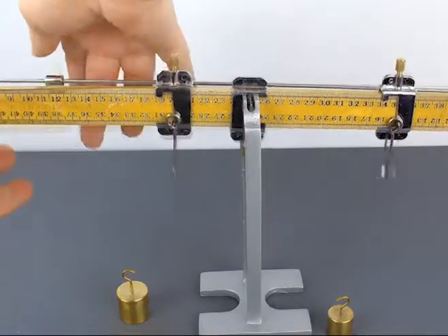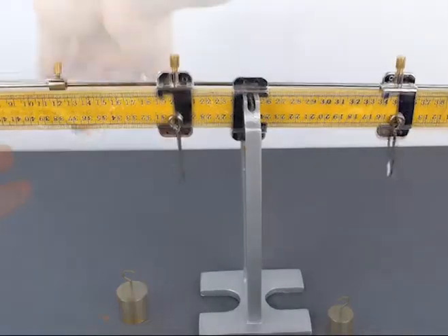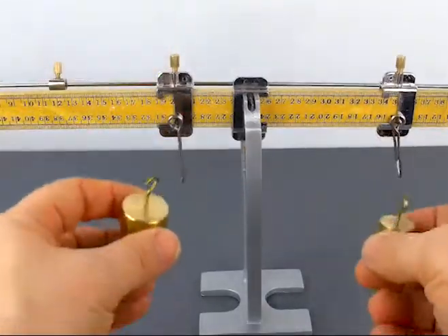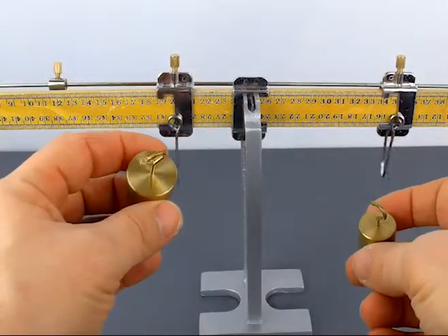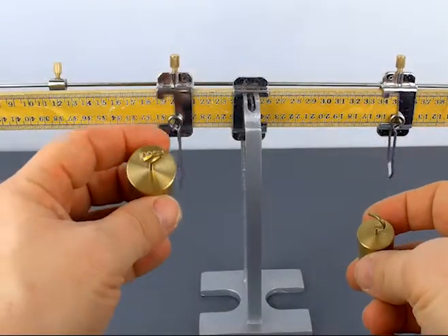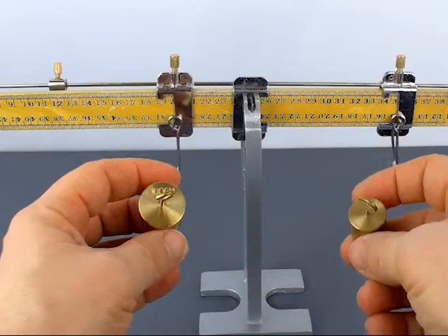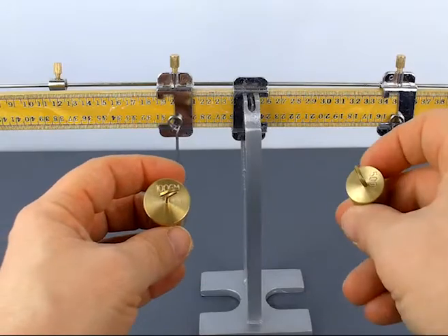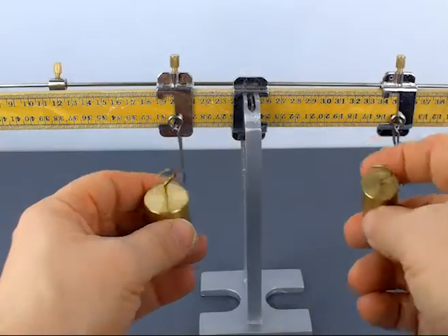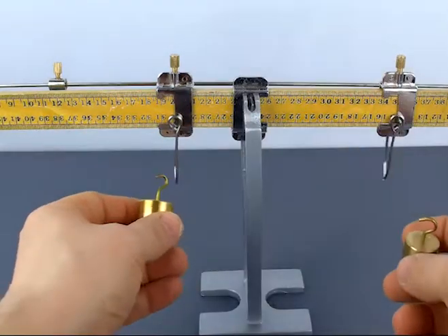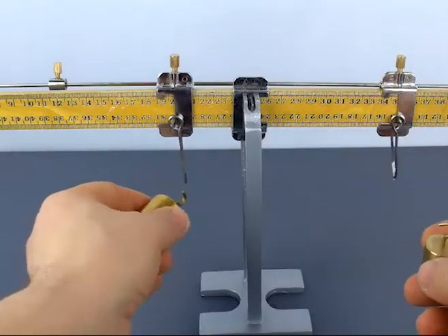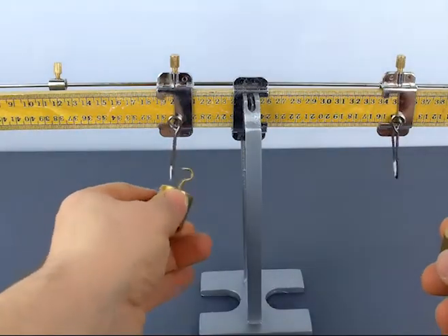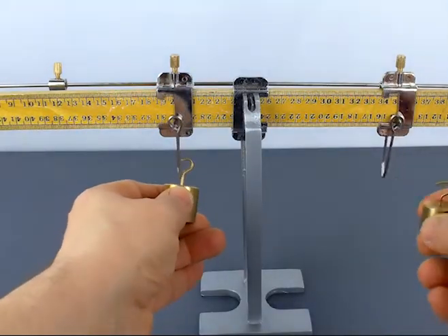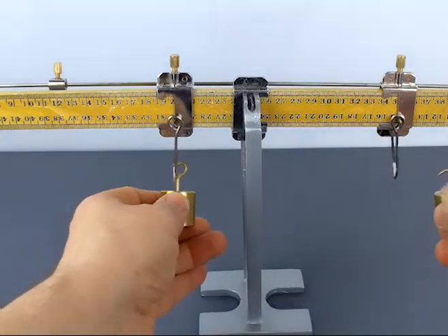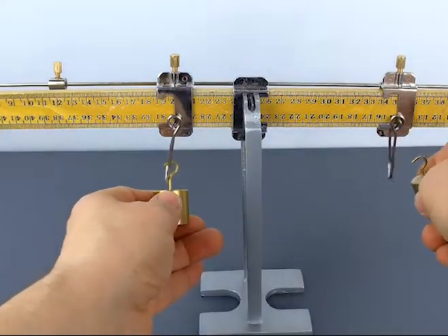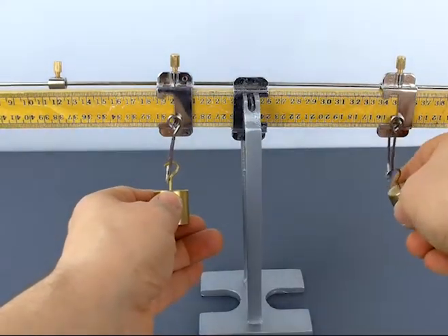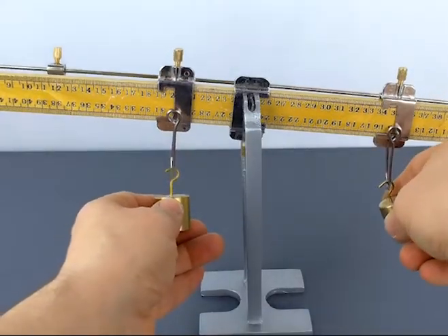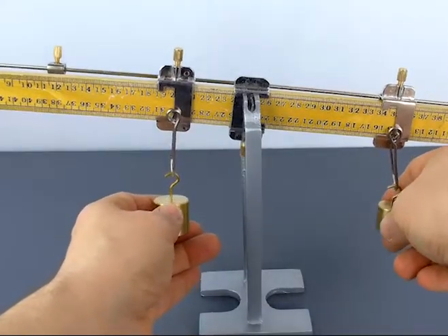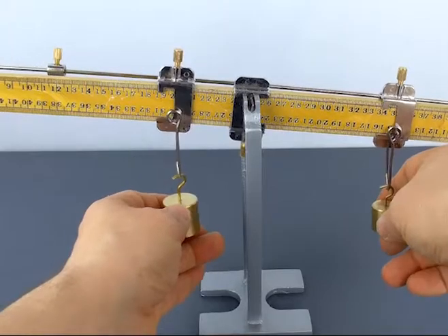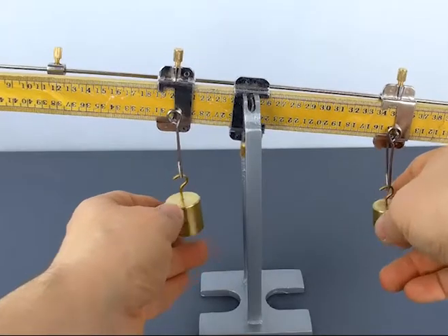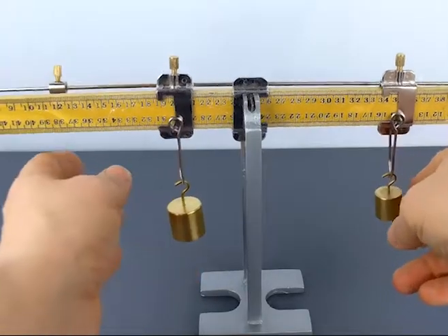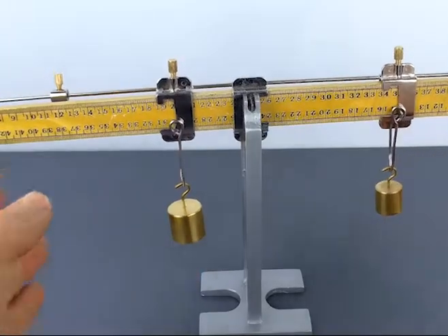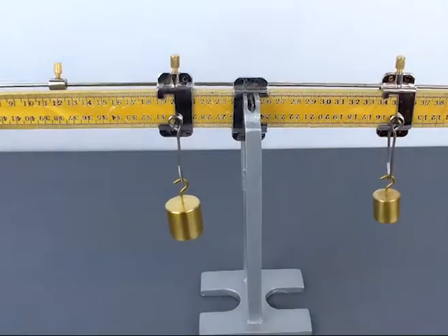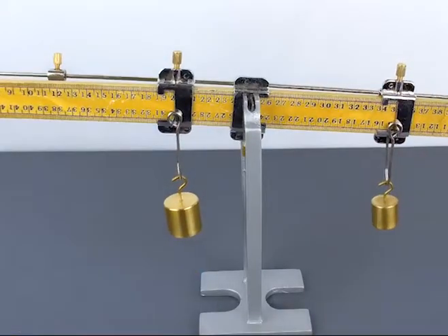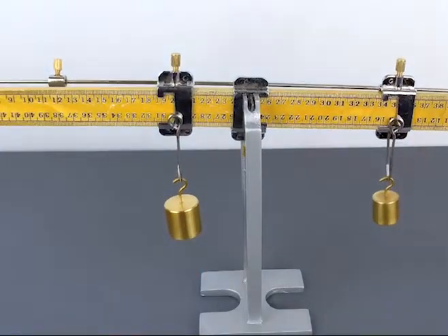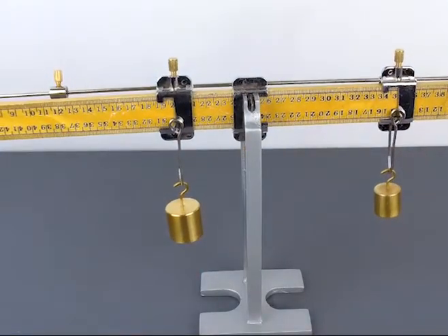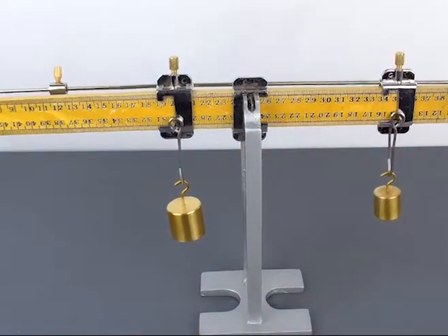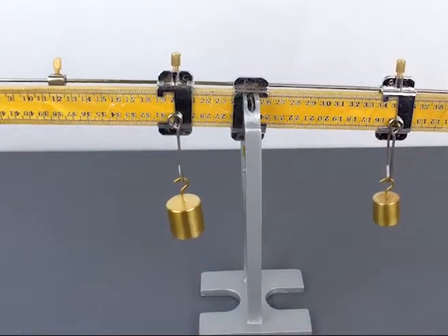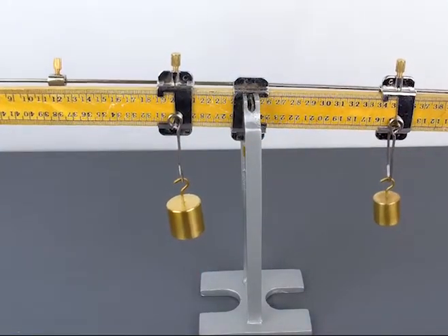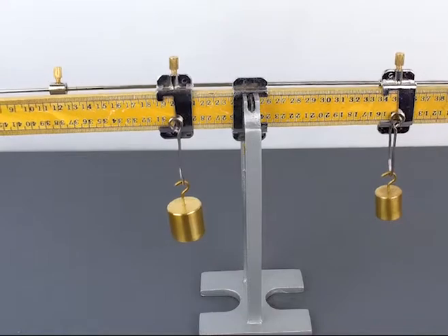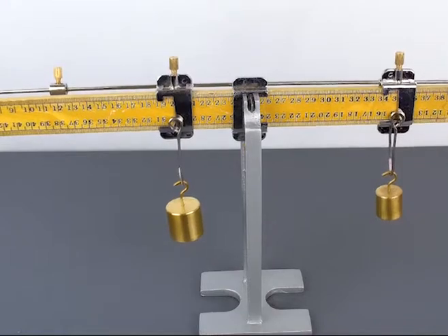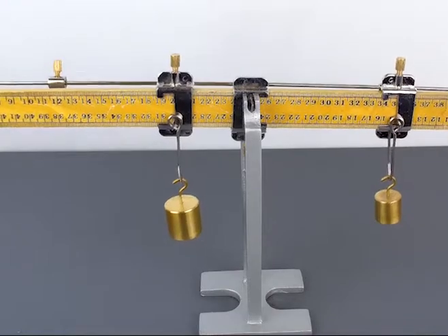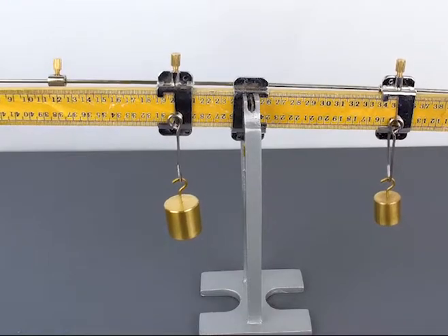That way when the students are adding the masses — 100 grams and 50 grams — you can have them look at purely those masses themselves and not the weight of the meter stick or of the hangers themselves.